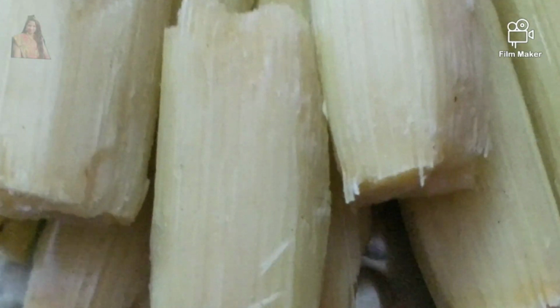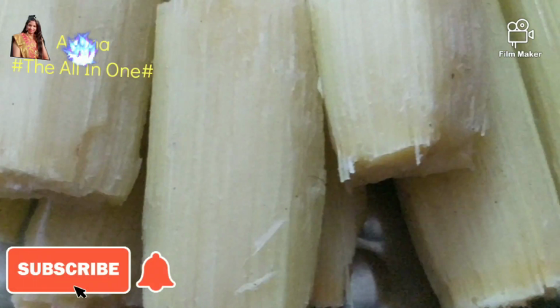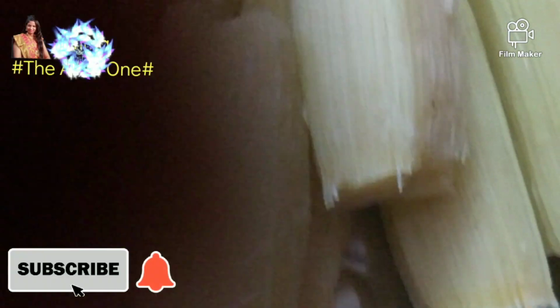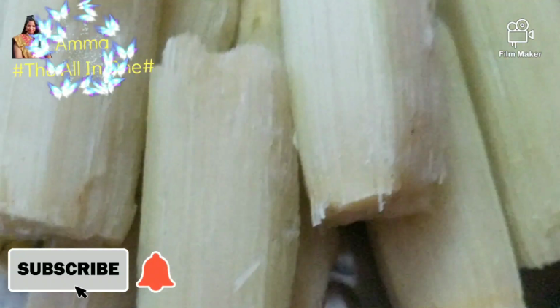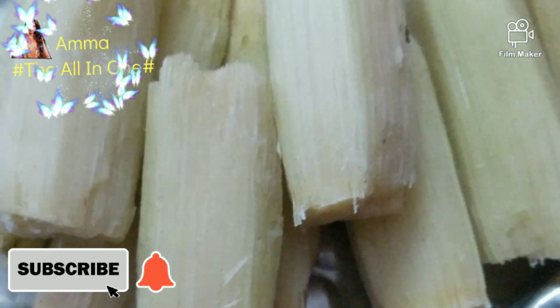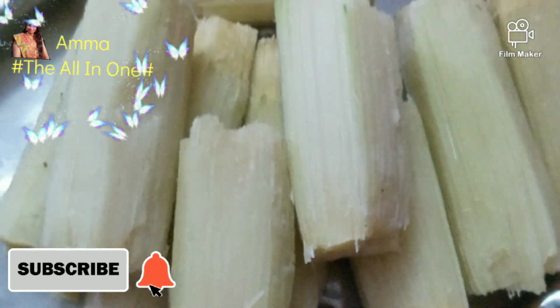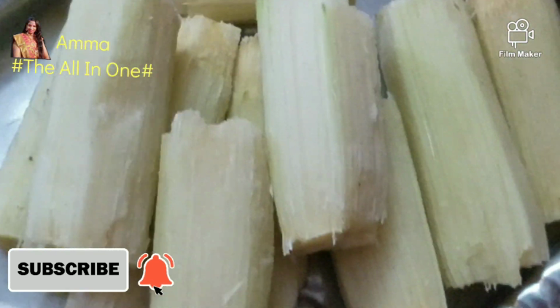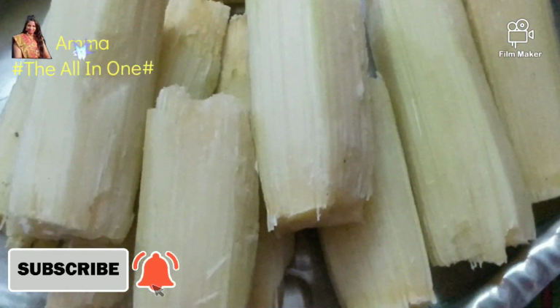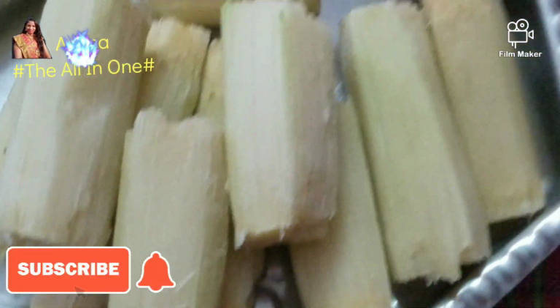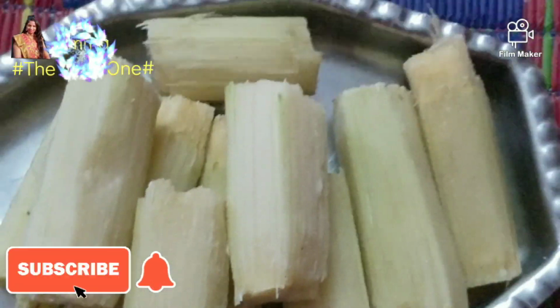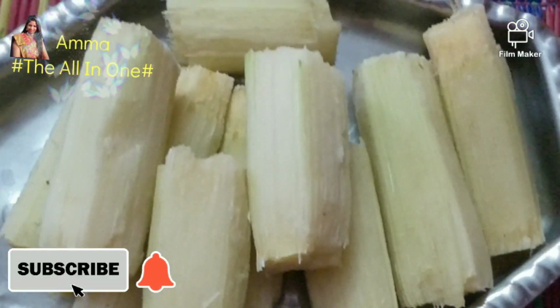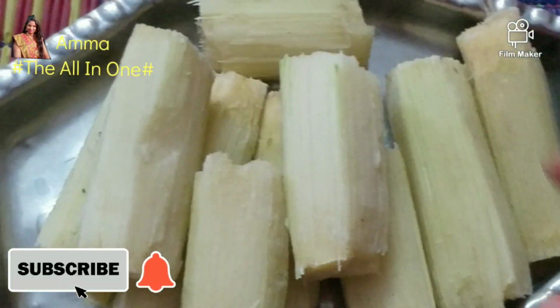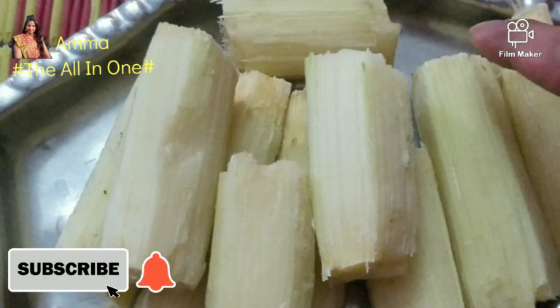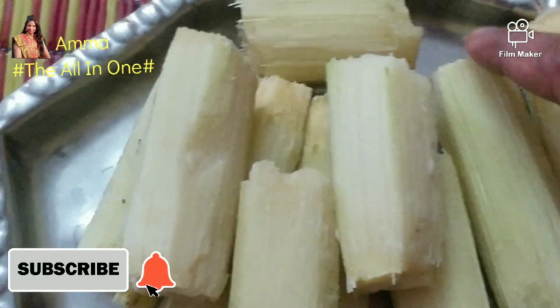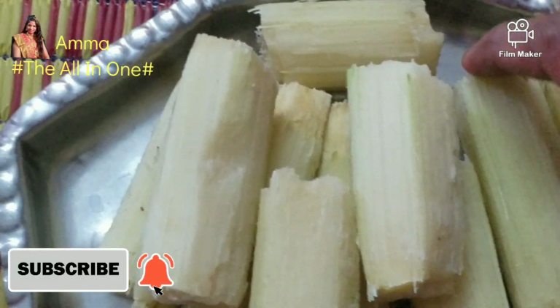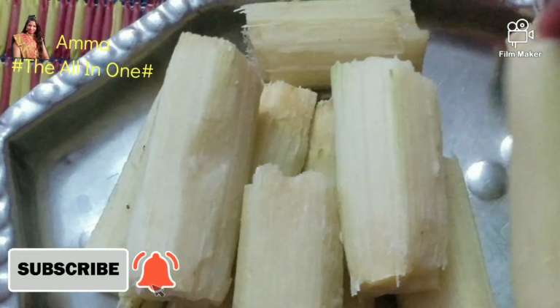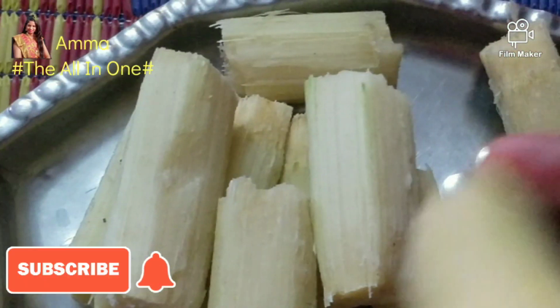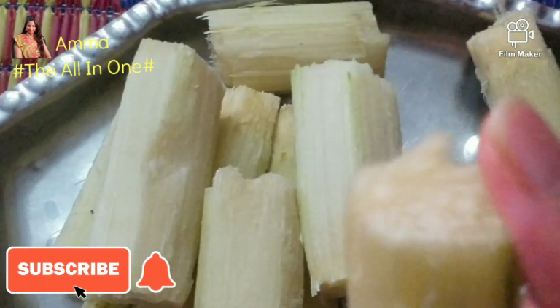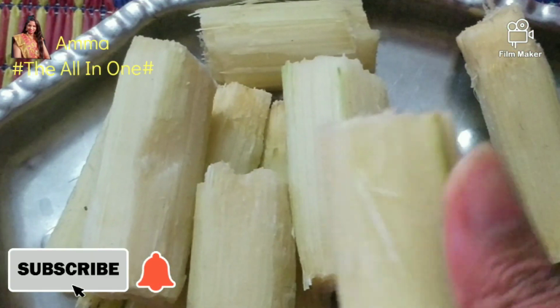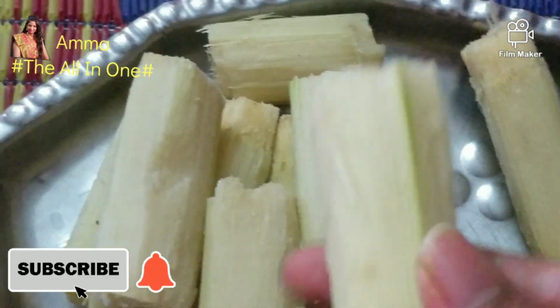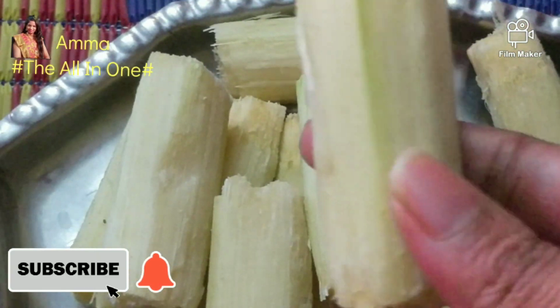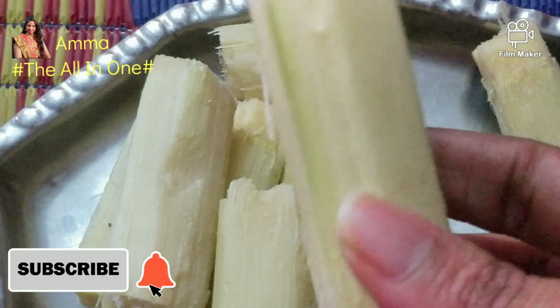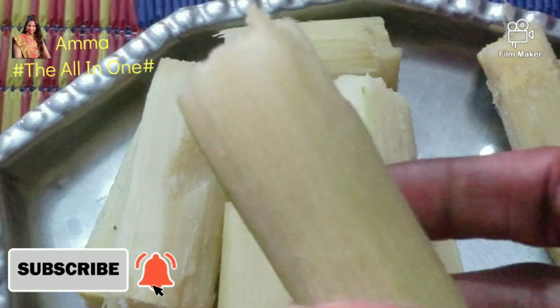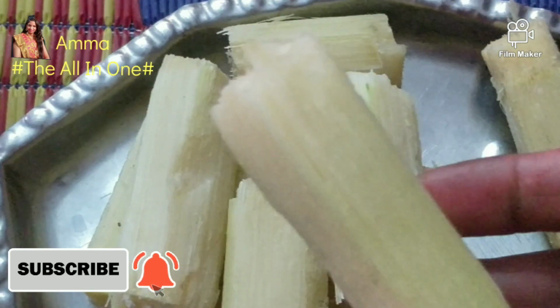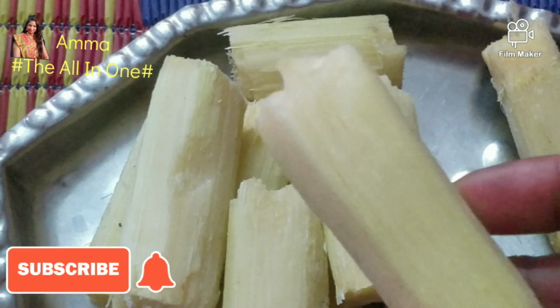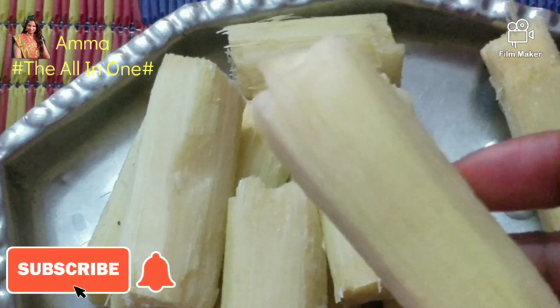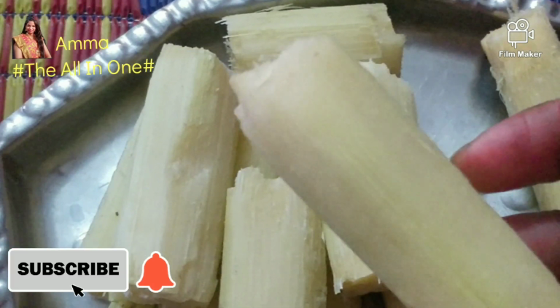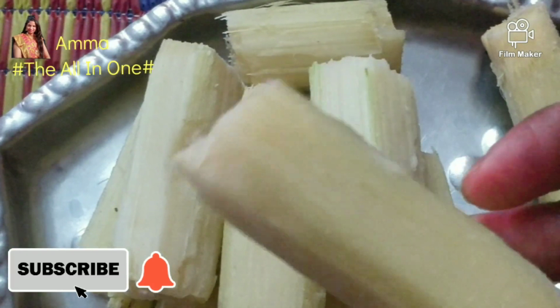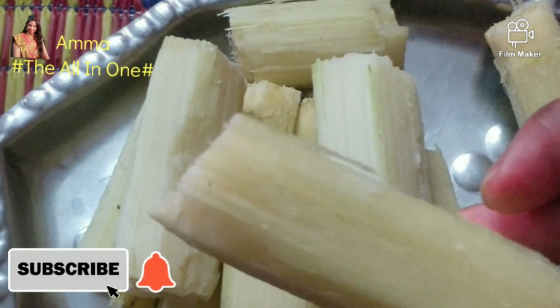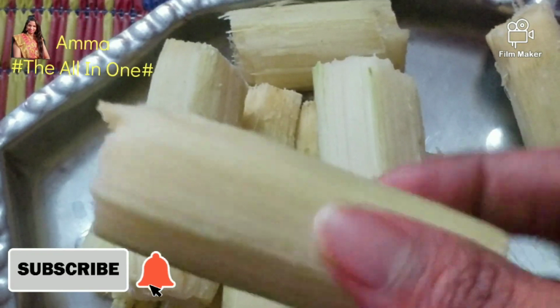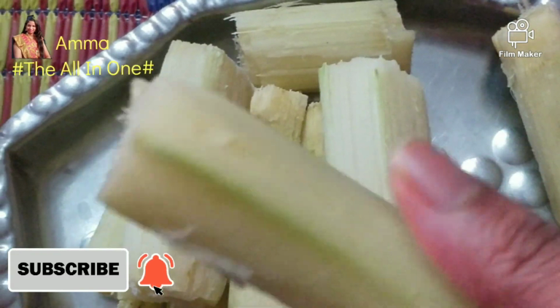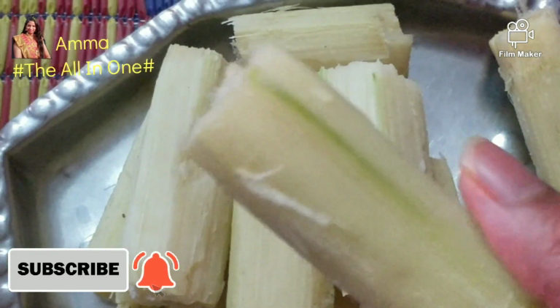Hello everyone, welcome back to our YouTube channel. Amma, the all-in-one. Today we are going to harvest sugar cane.